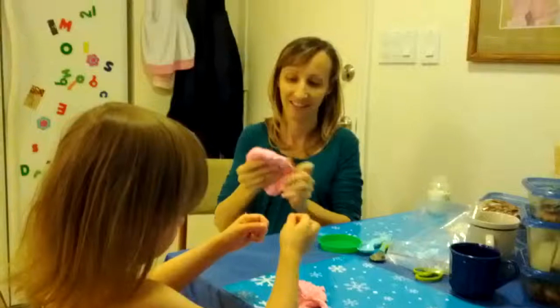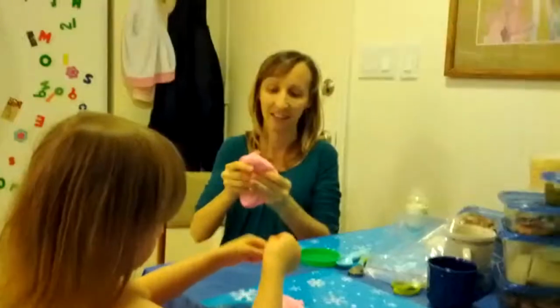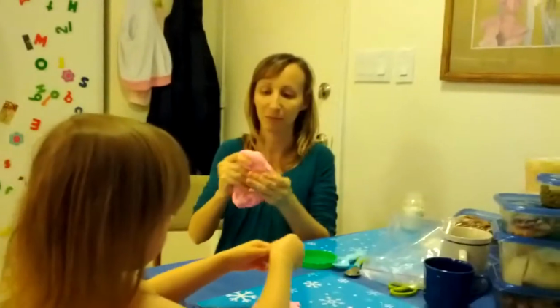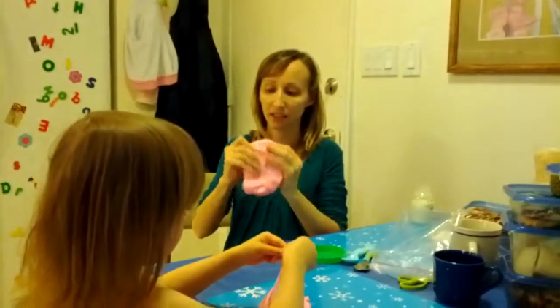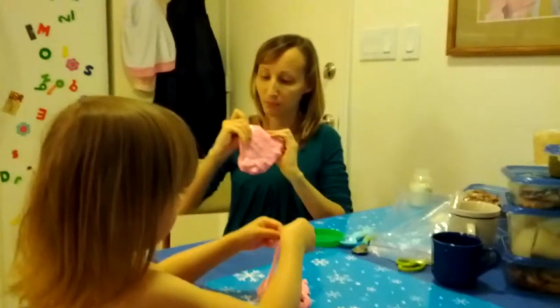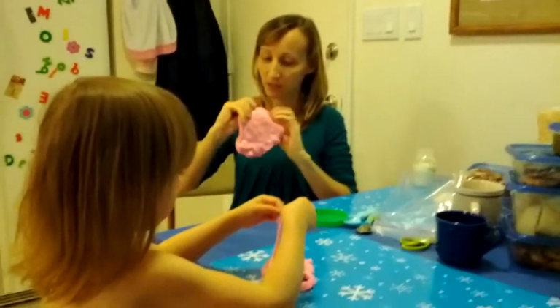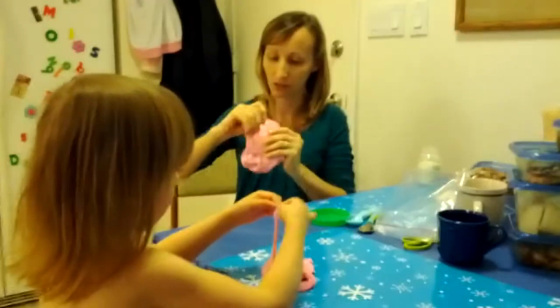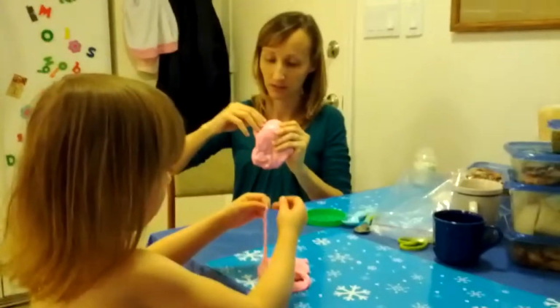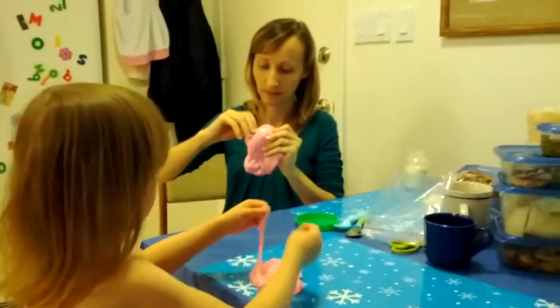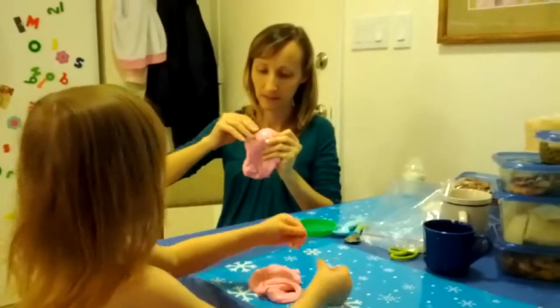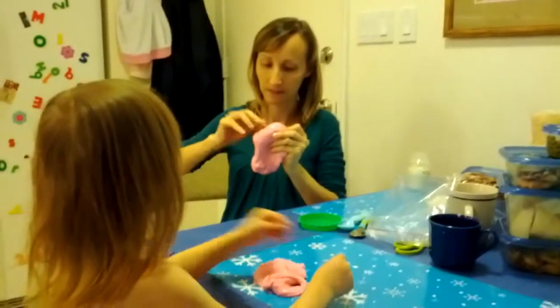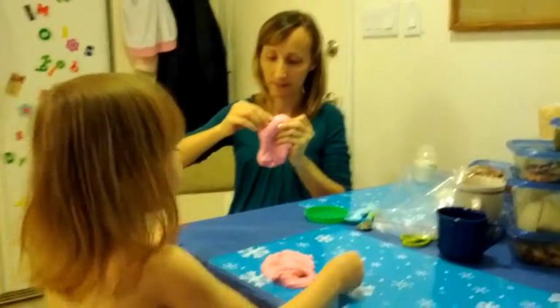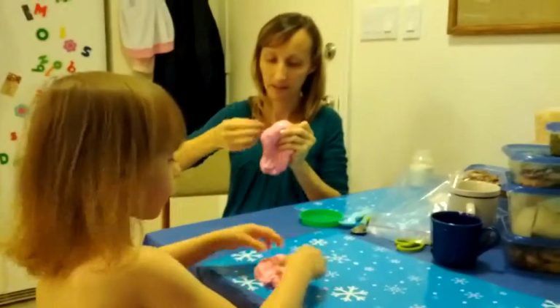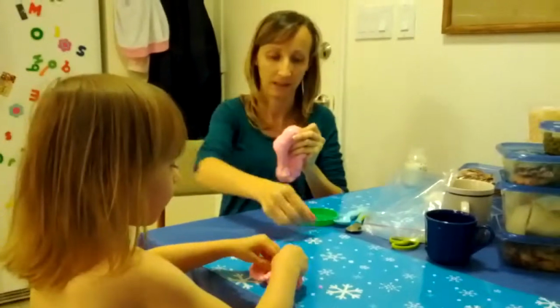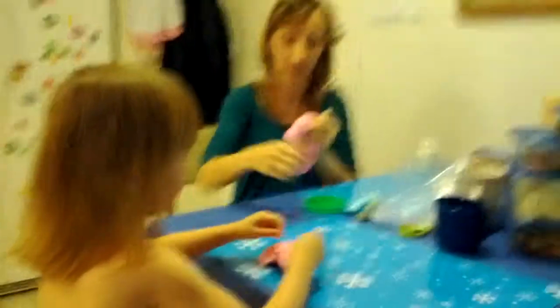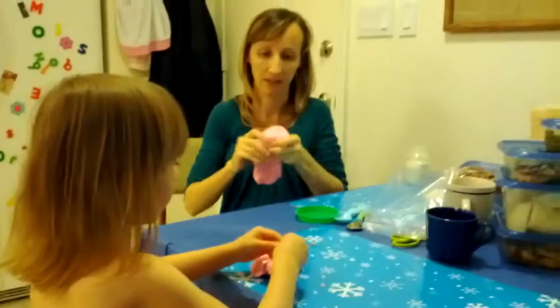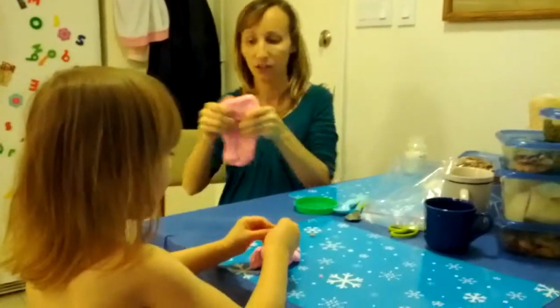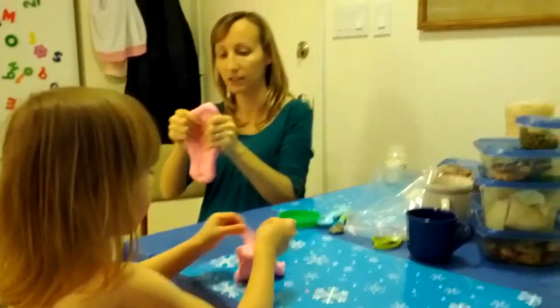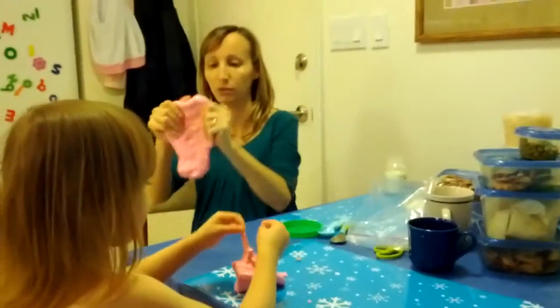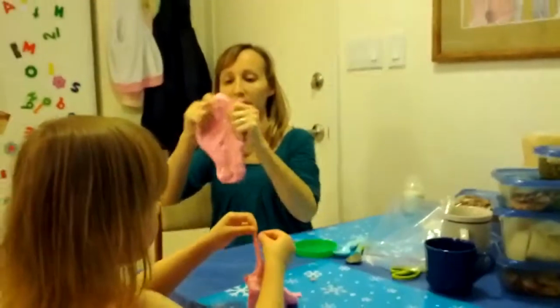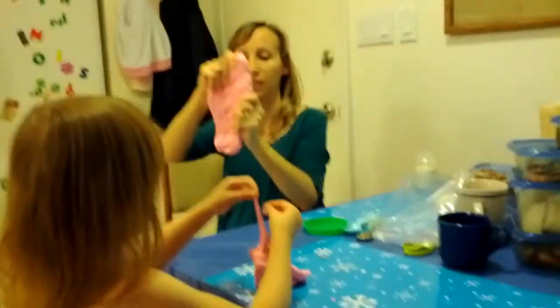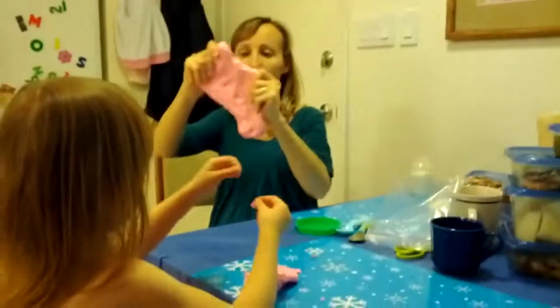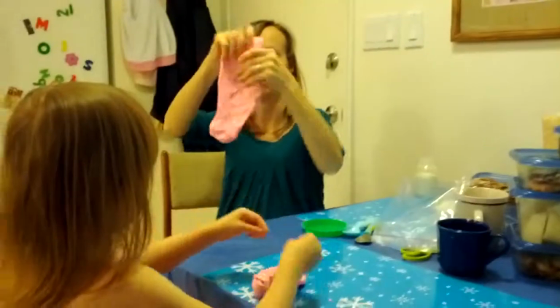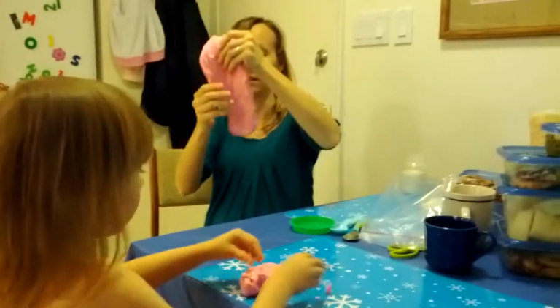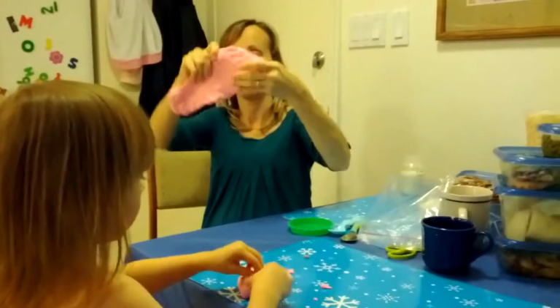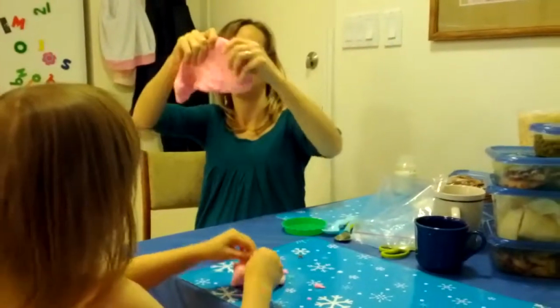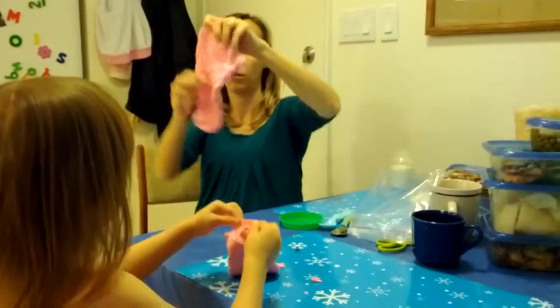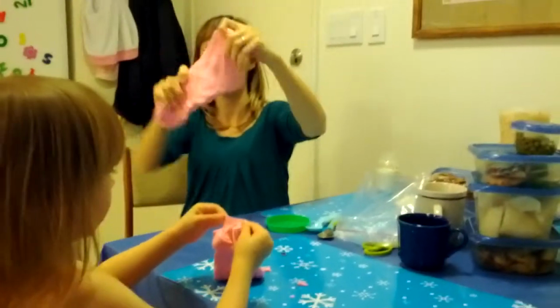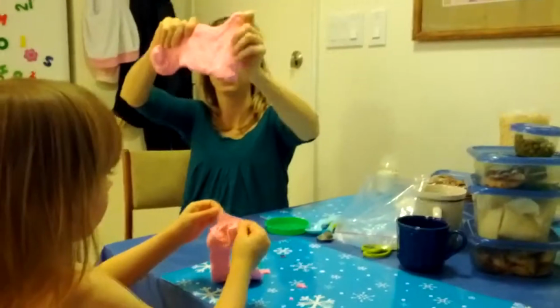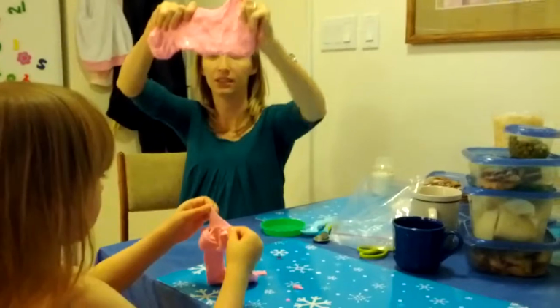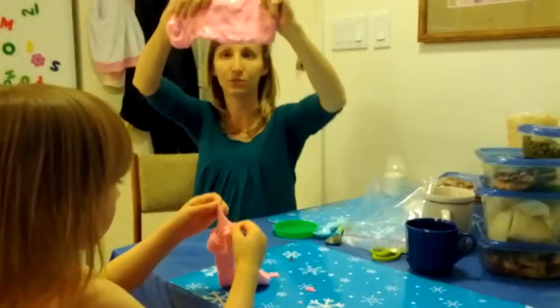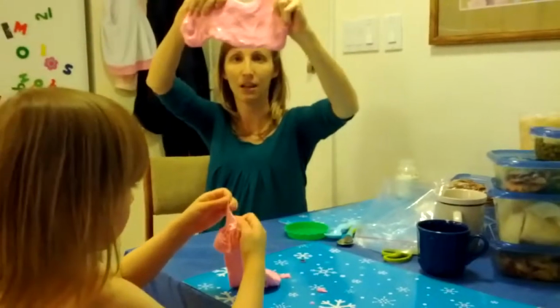Lizzynka, can you make a bubble? Yes. She likes it a certain way. I'll show you how. So when I hold it like this, it starts to stretch.